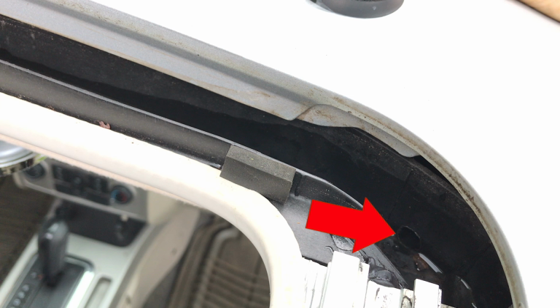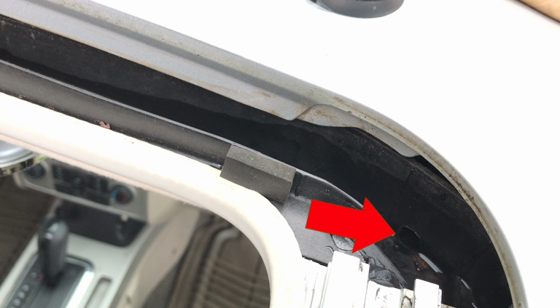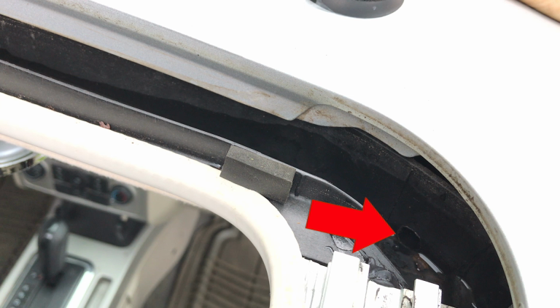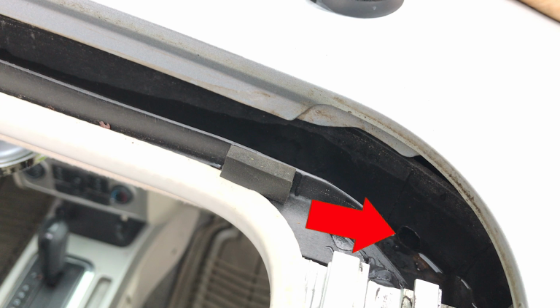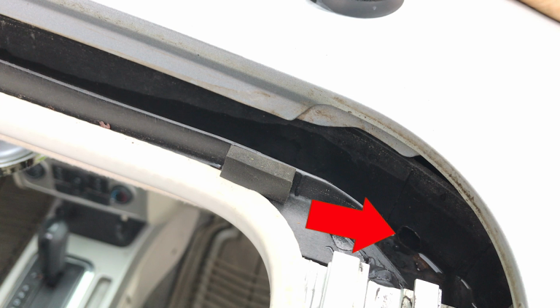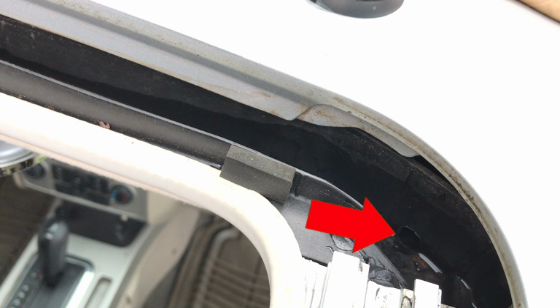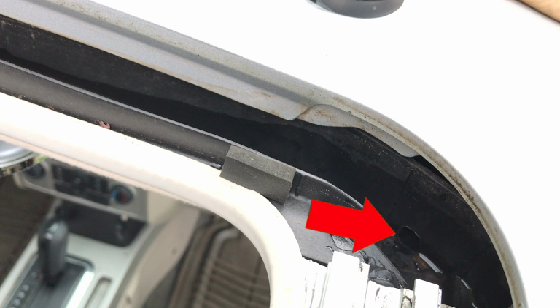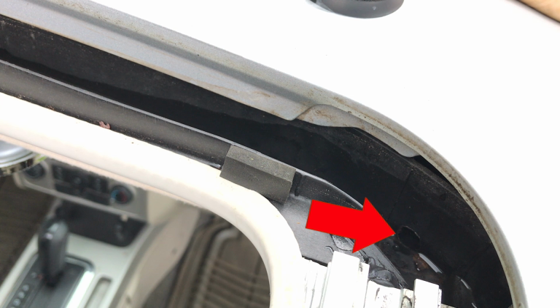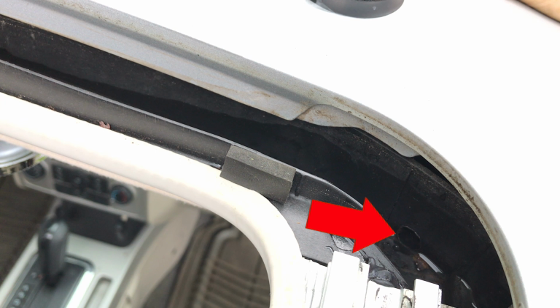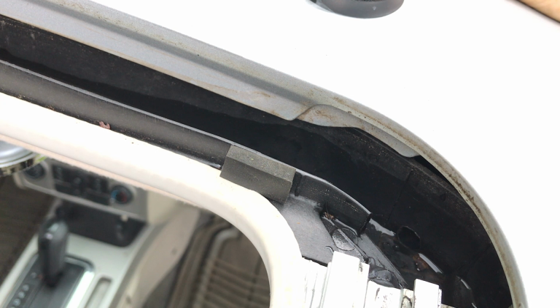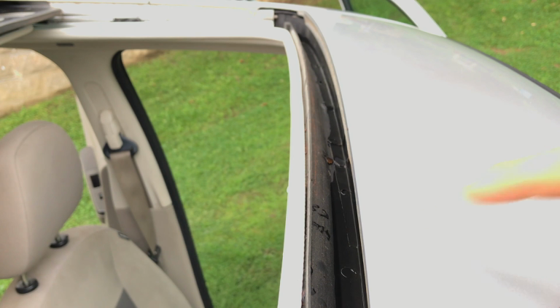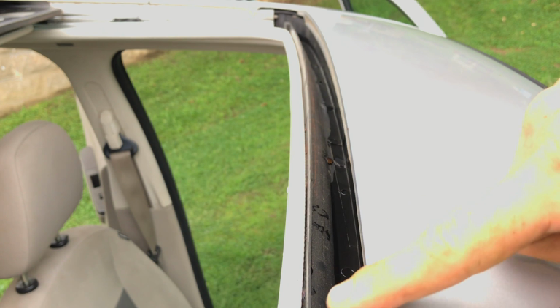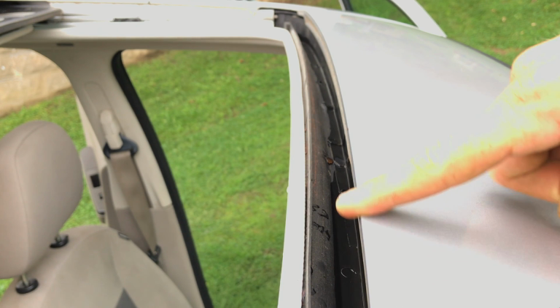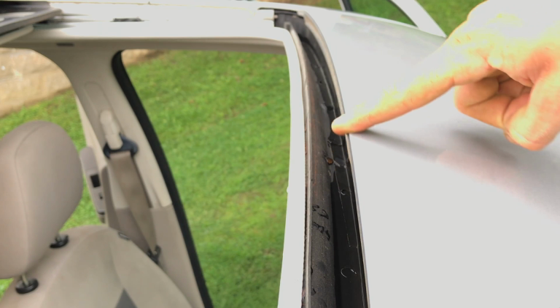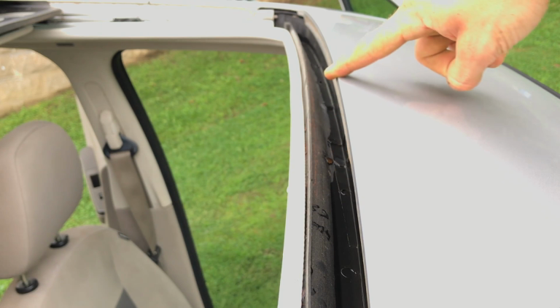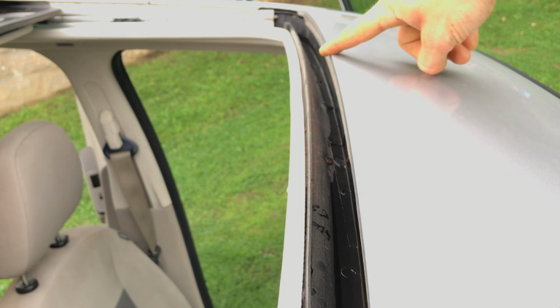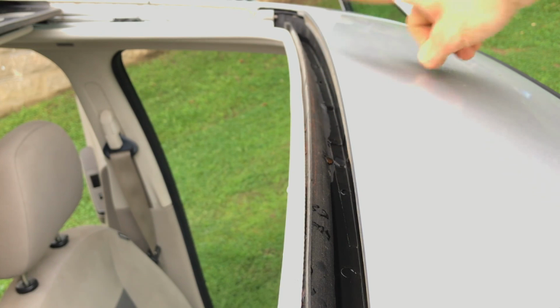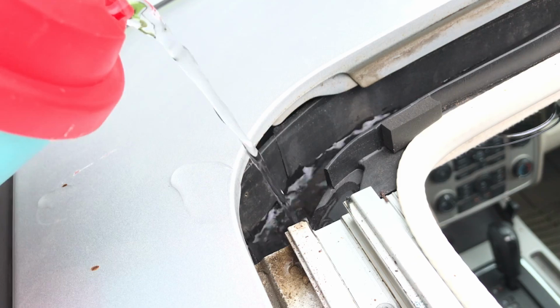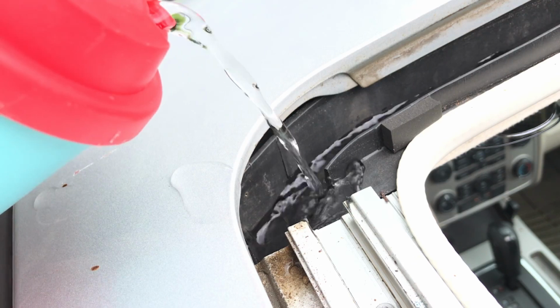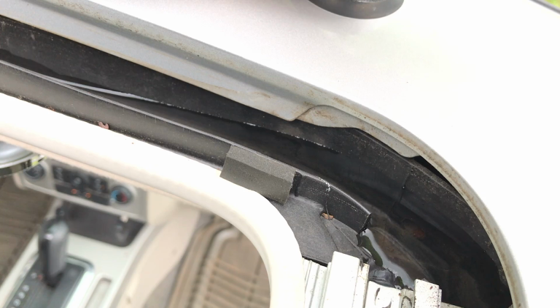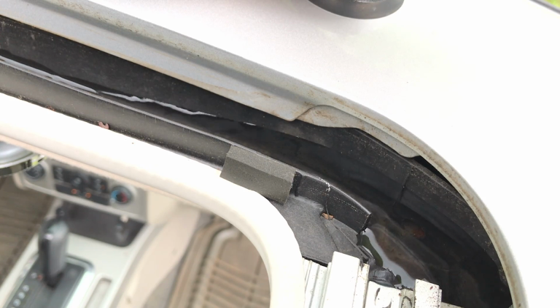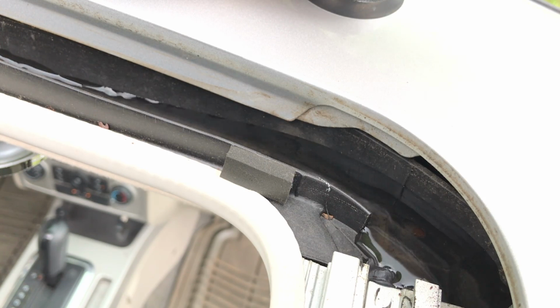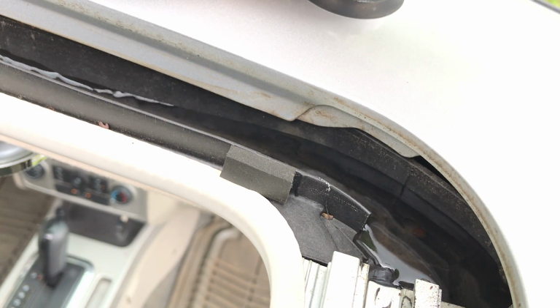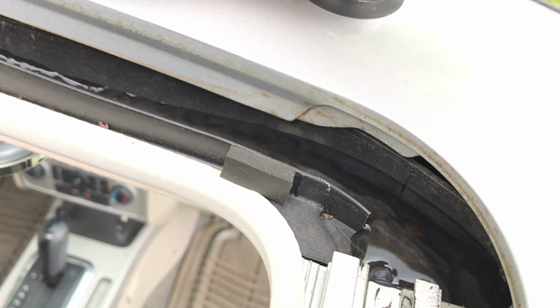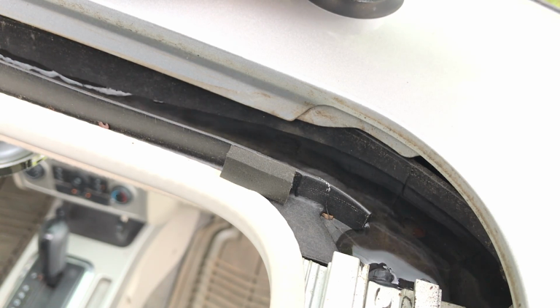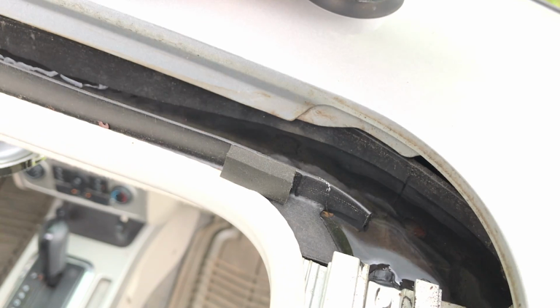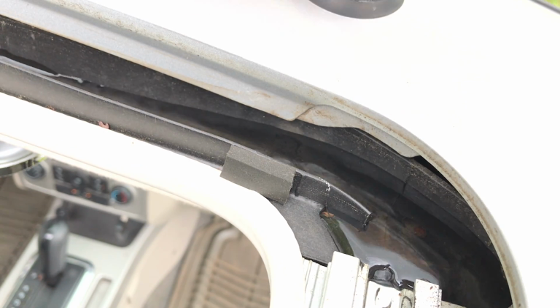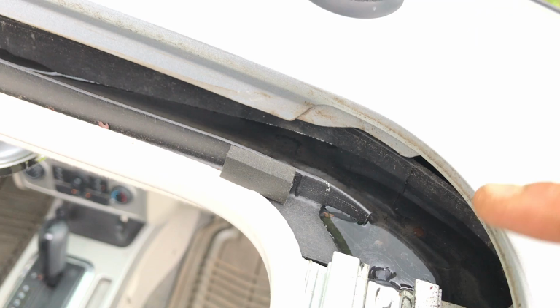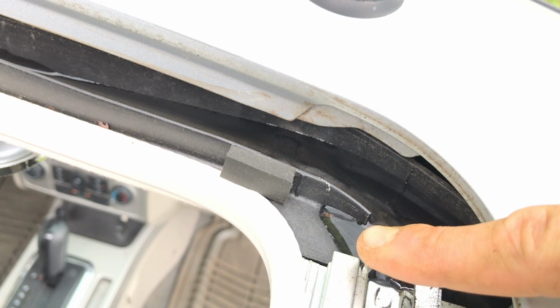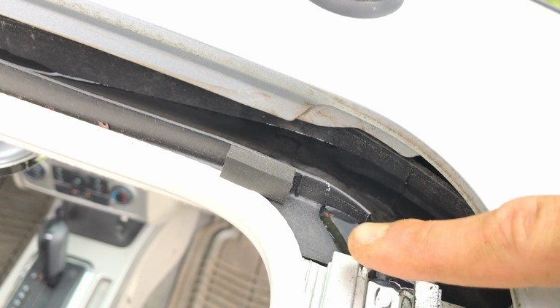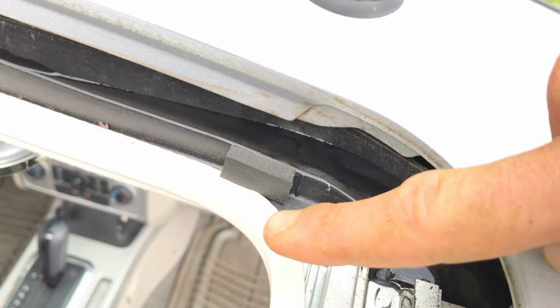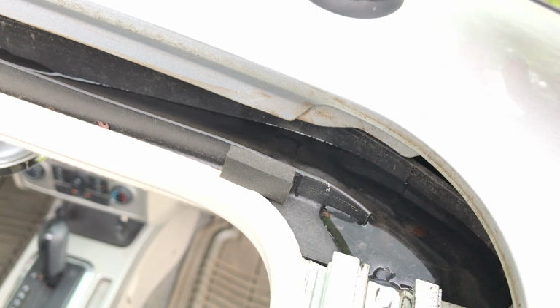If there is no obvious debris blocking the drain tube, pour water in the channel that routes water to the drain tubes. As it continues to build, it will eventually make its way into the passenger cabin.